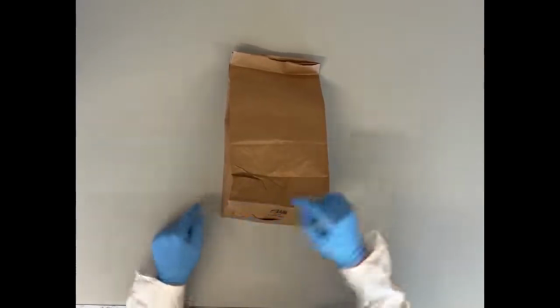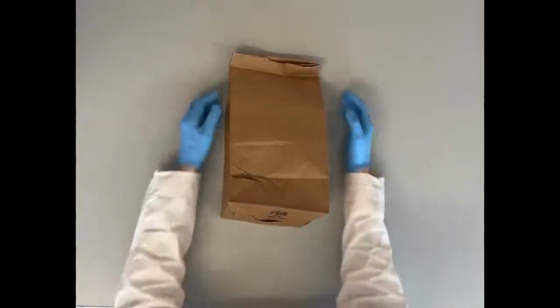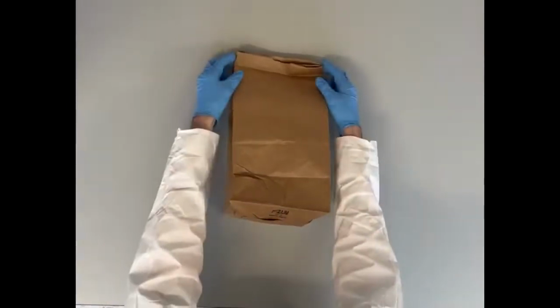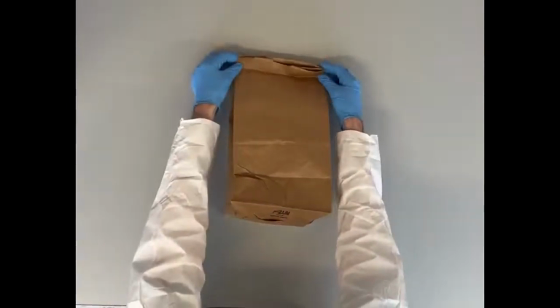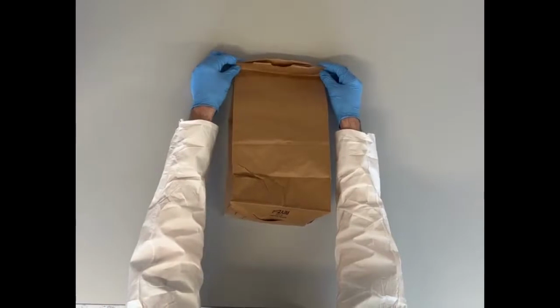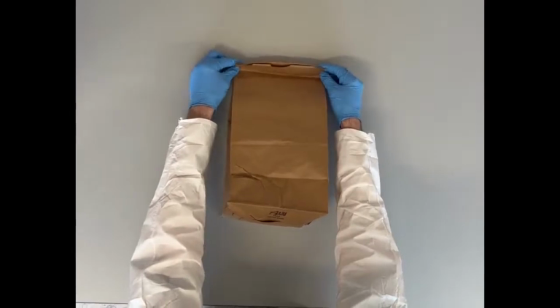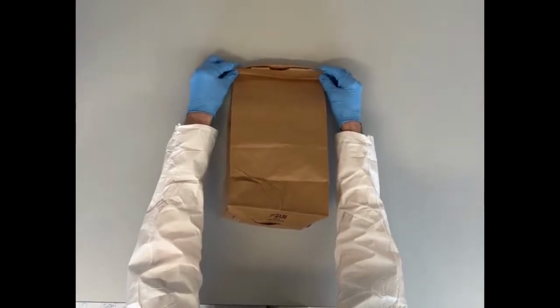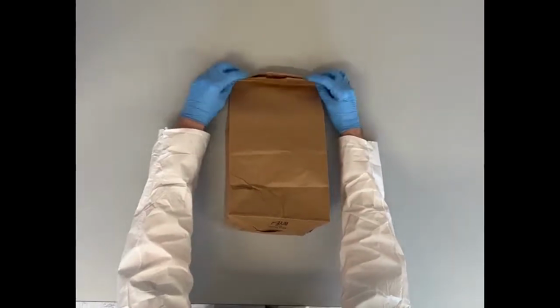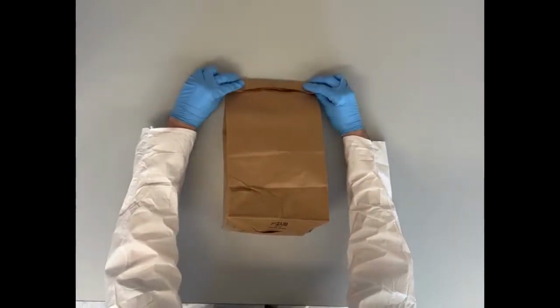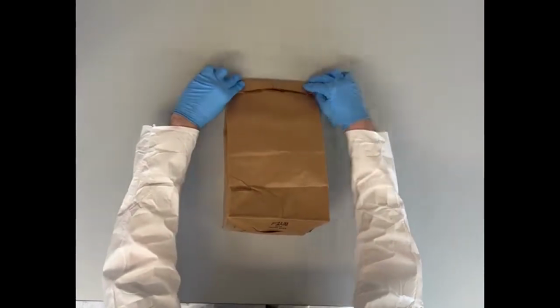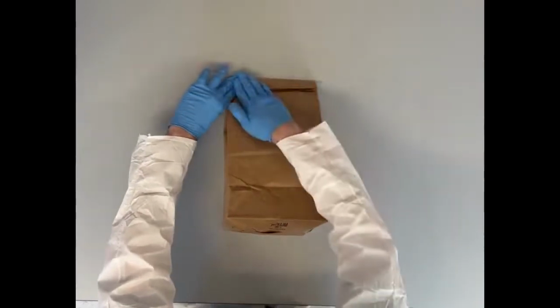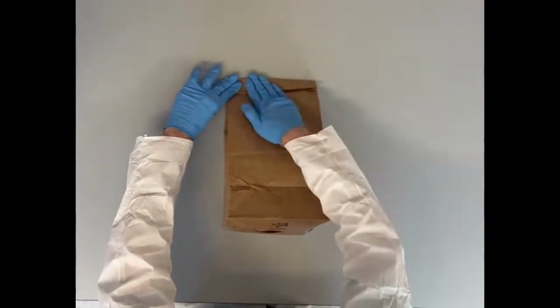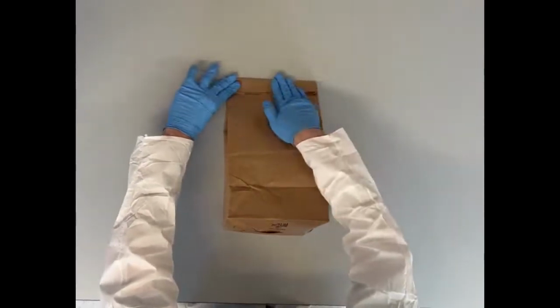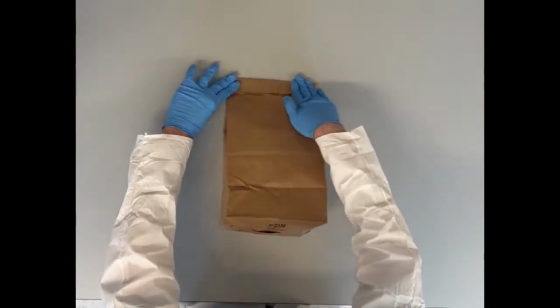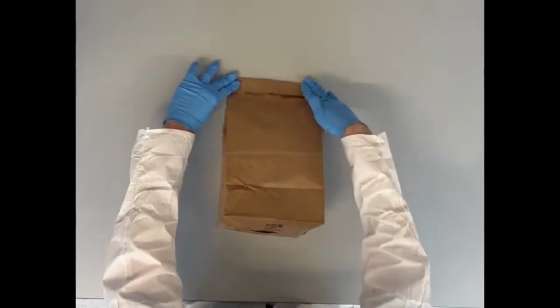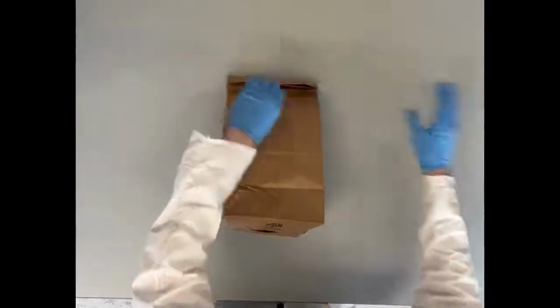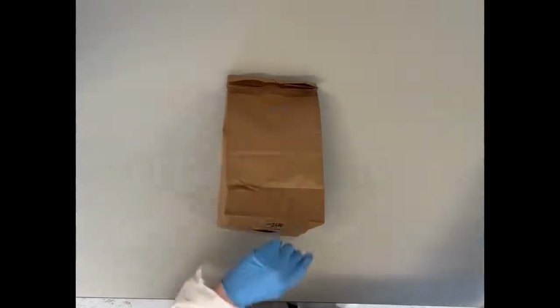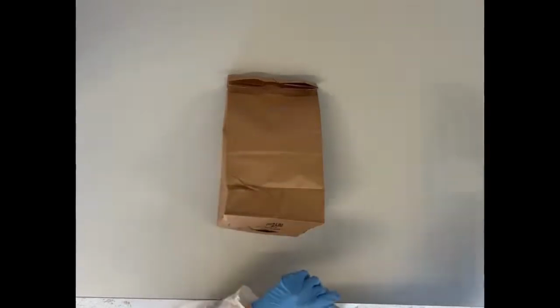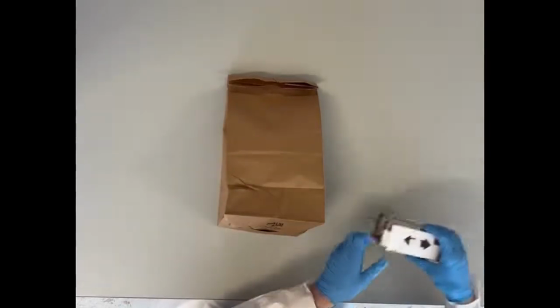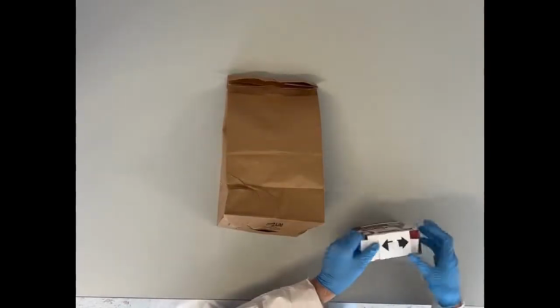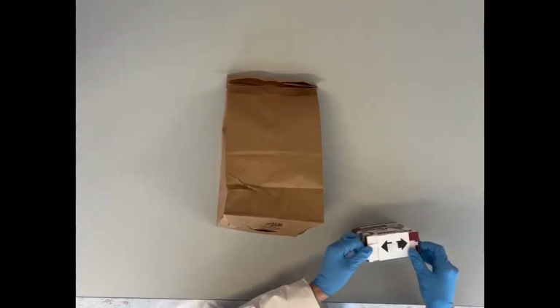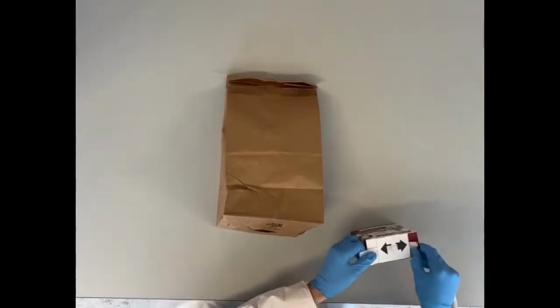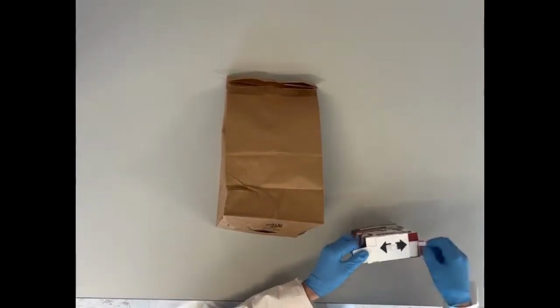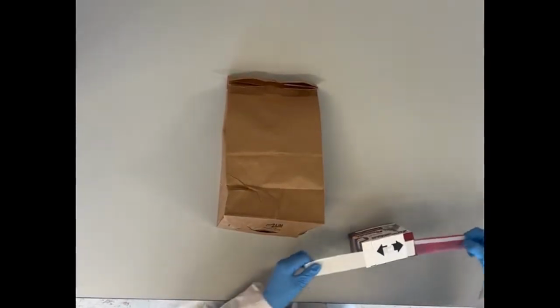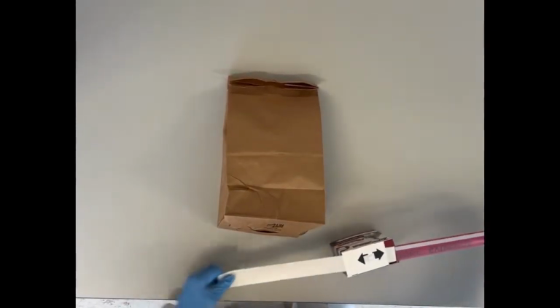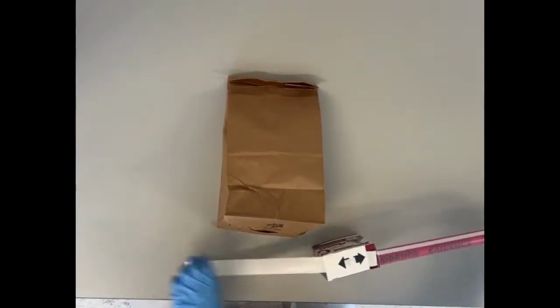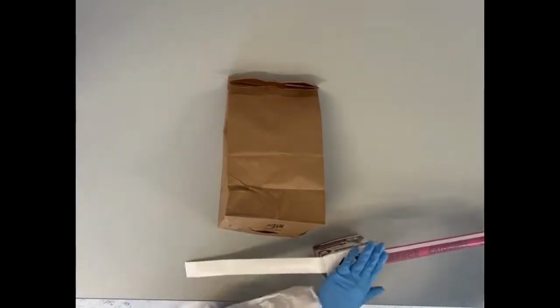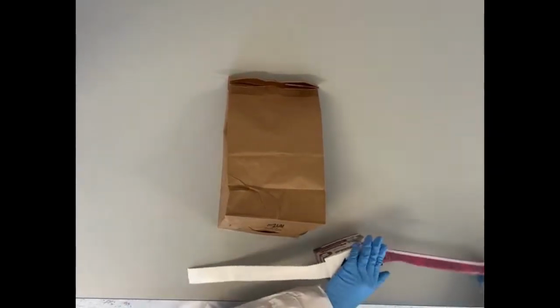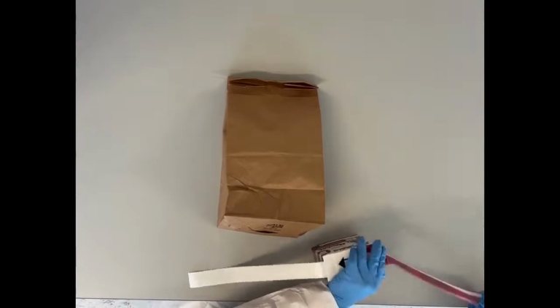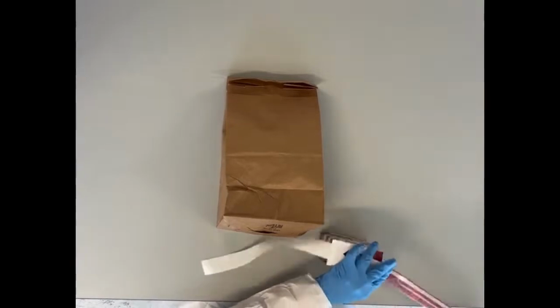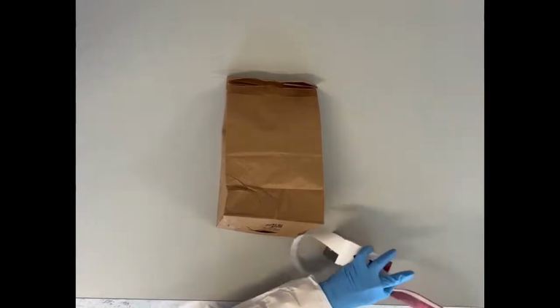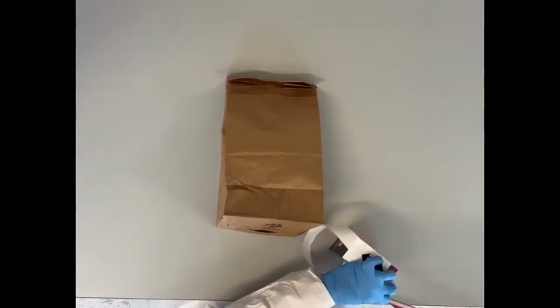Now that the shoes are in our bag, we want to fold over the top edge just slightly, still leaving plenty of space in the bag. Next, place the evidence tape across the entire folded edge.